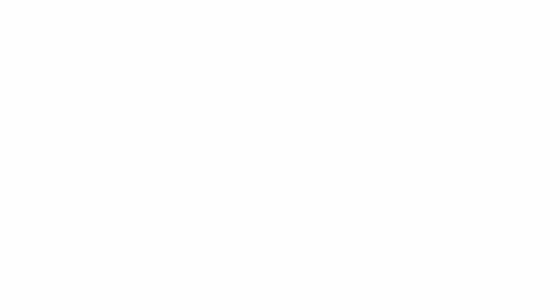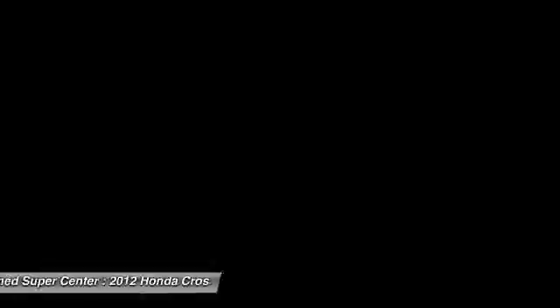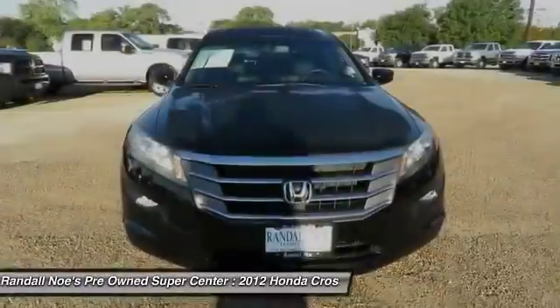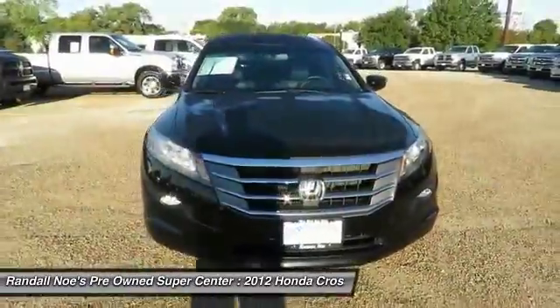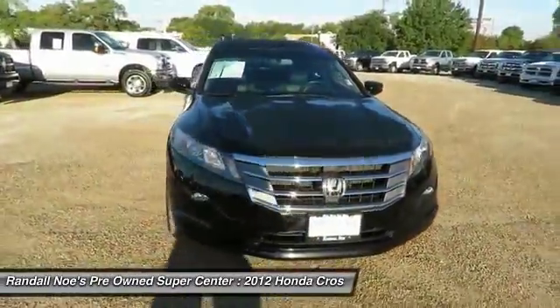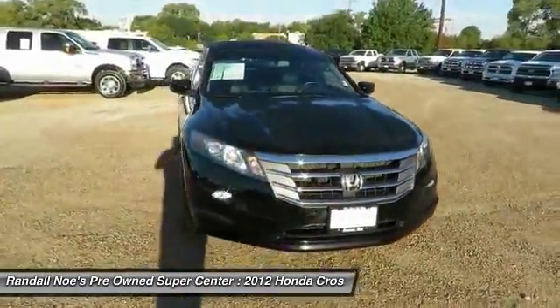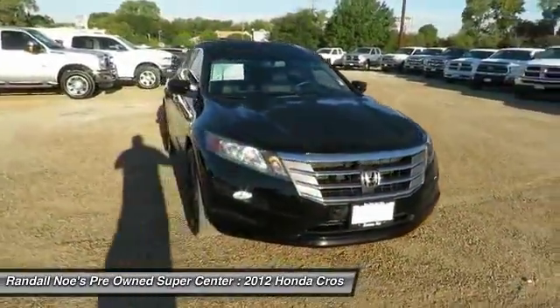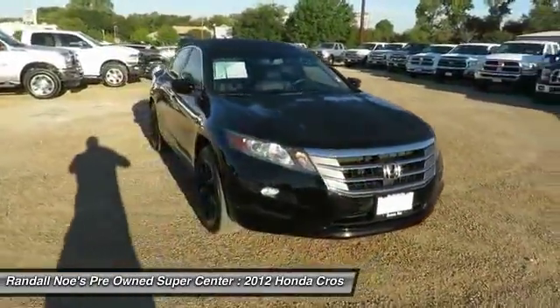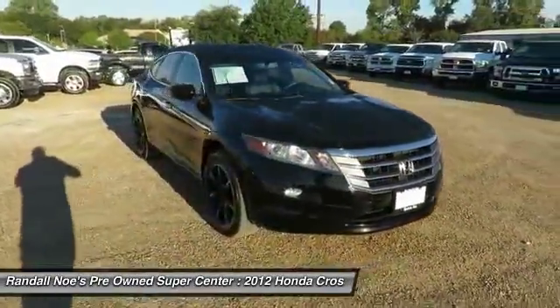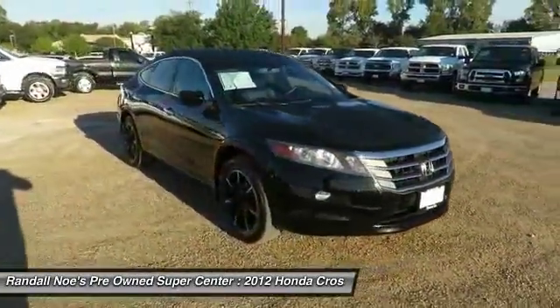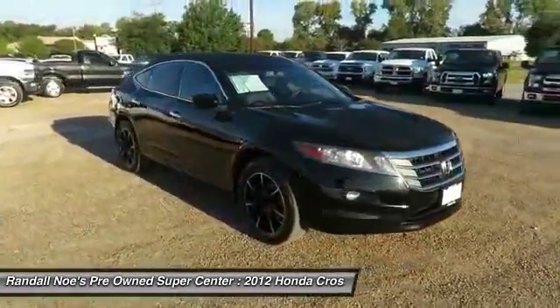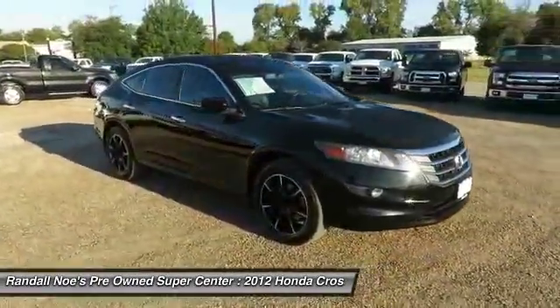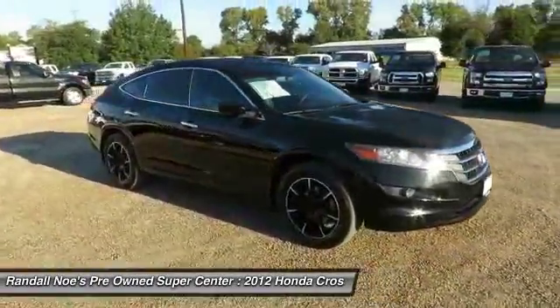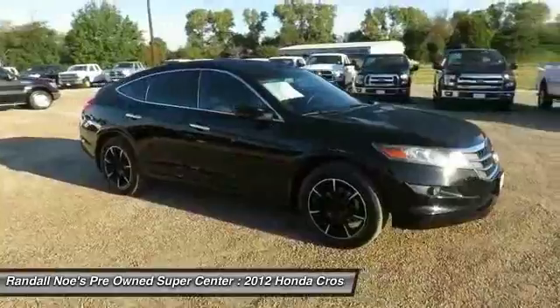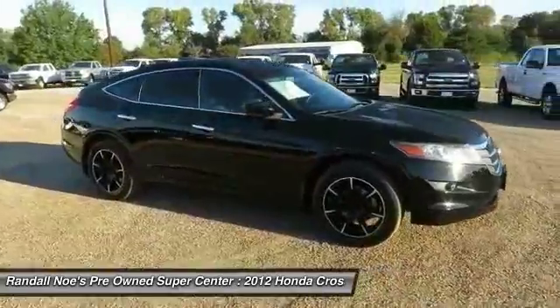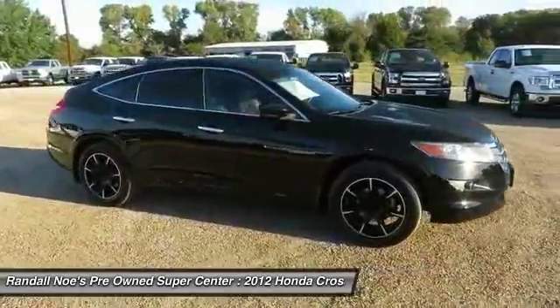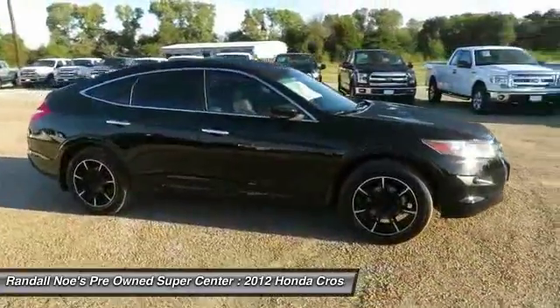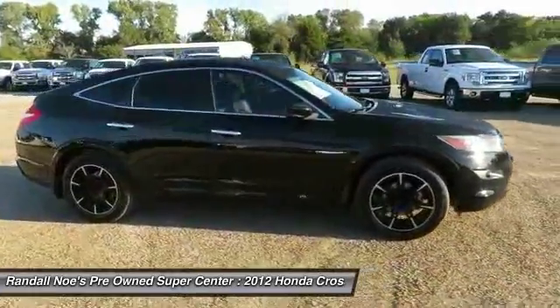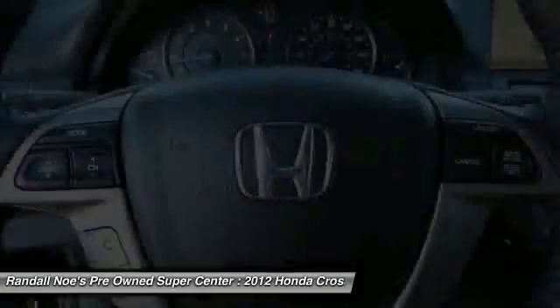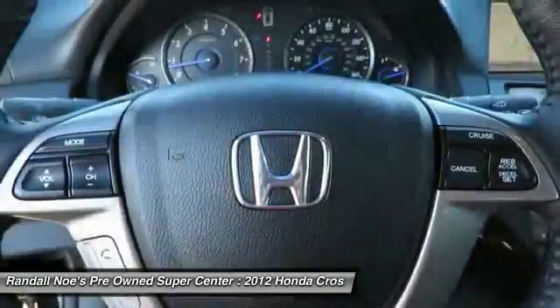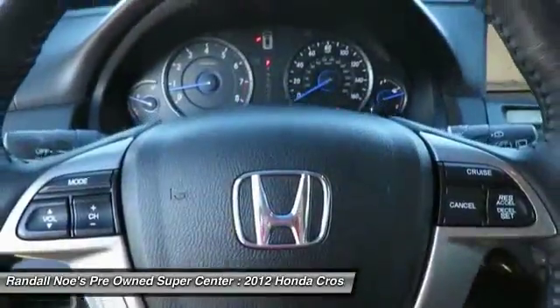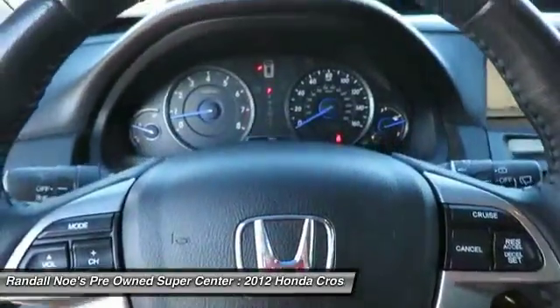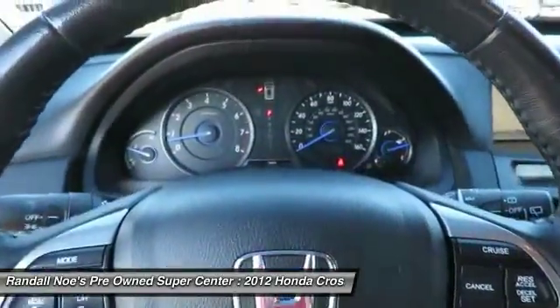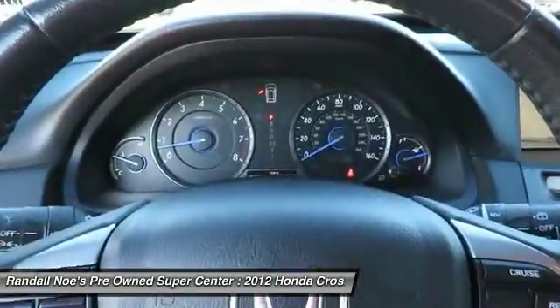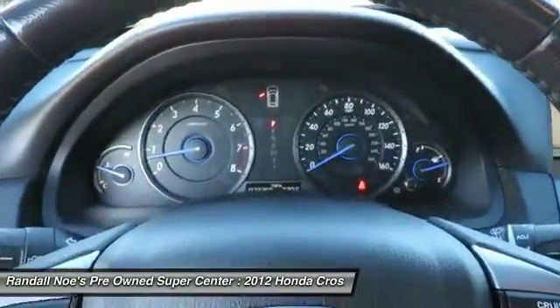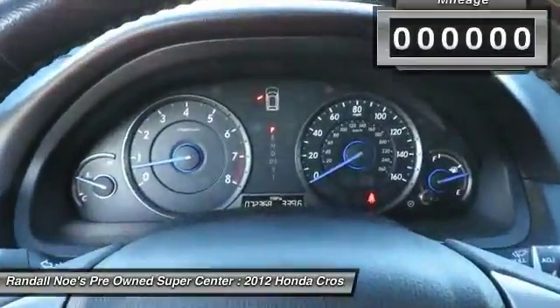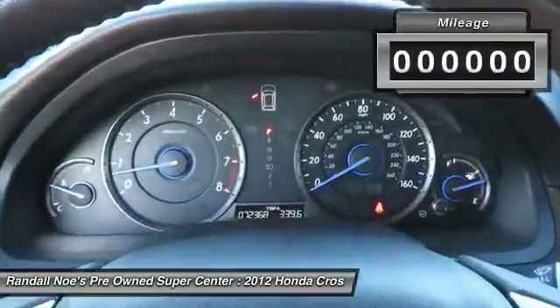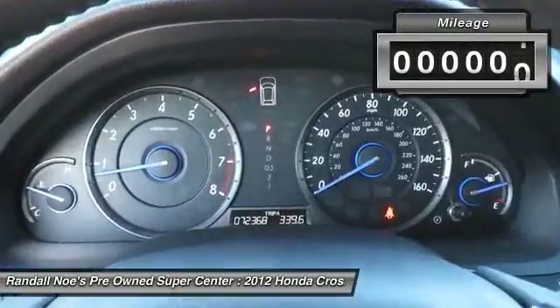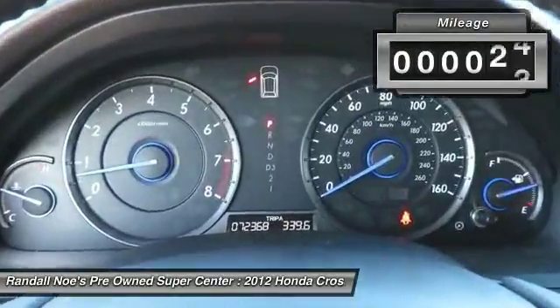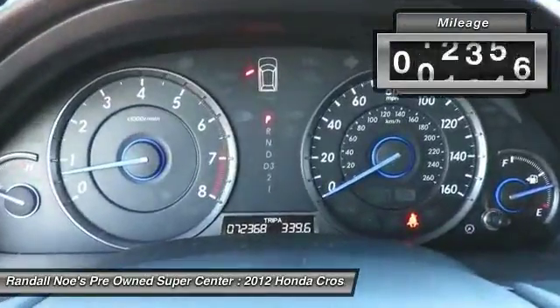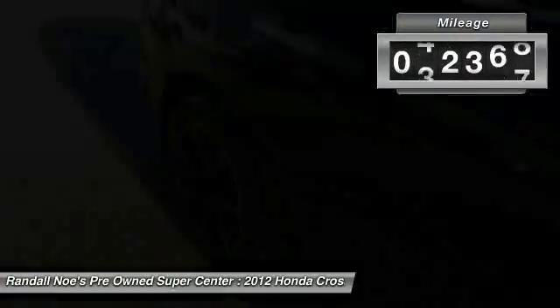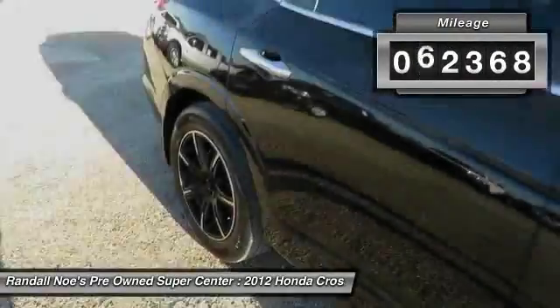2012 Accord Crosstour. Versatility — is it a sports car, or pack it full of gear and it becomes an SUV? Accord Crosstour. This vehicle has less than 75,000 miles.